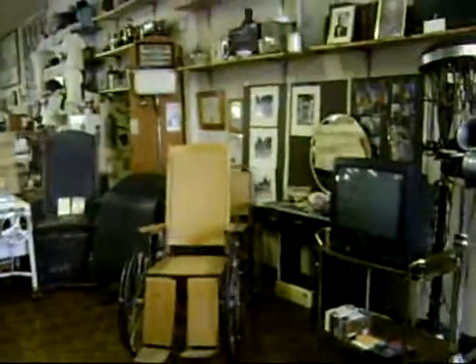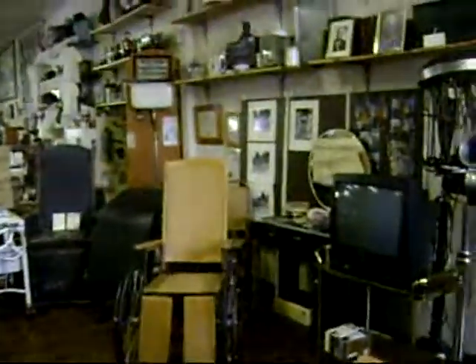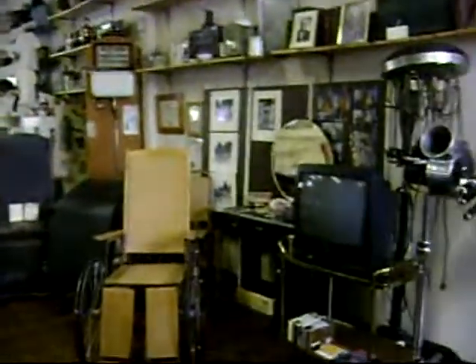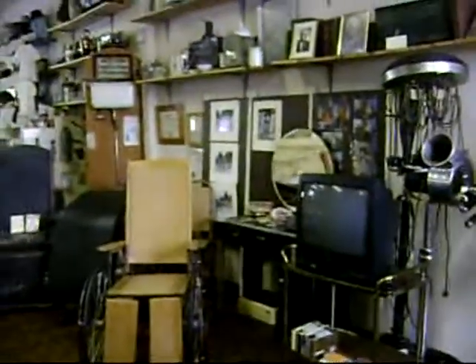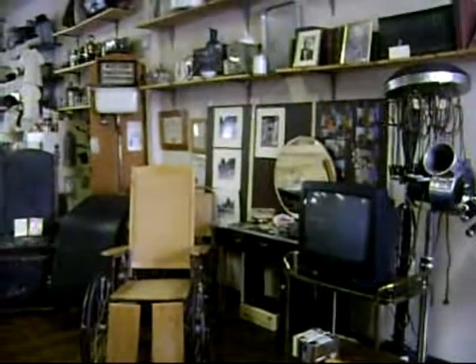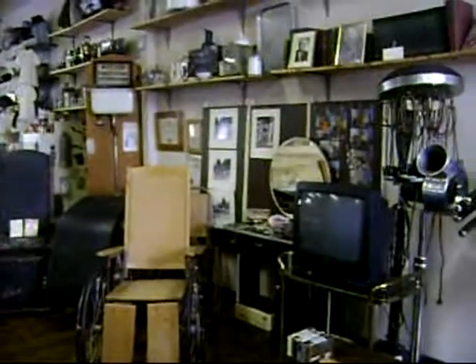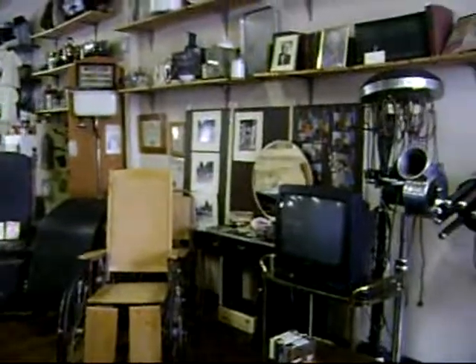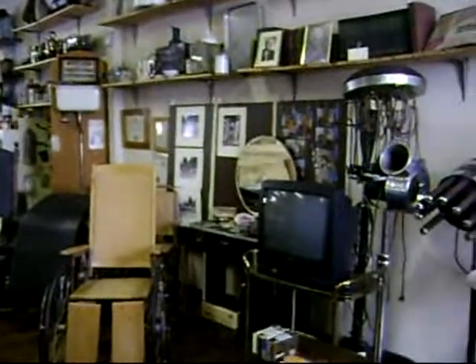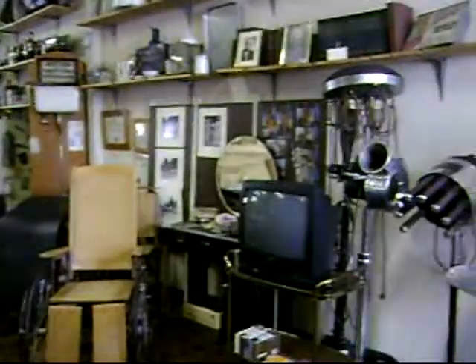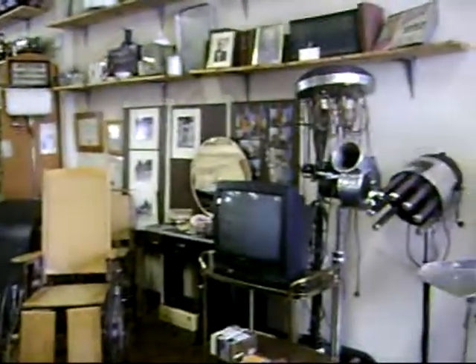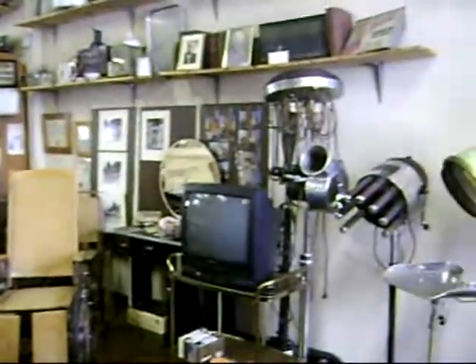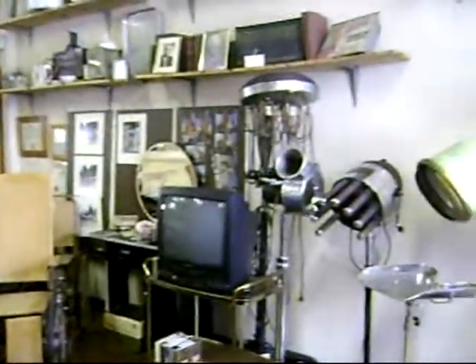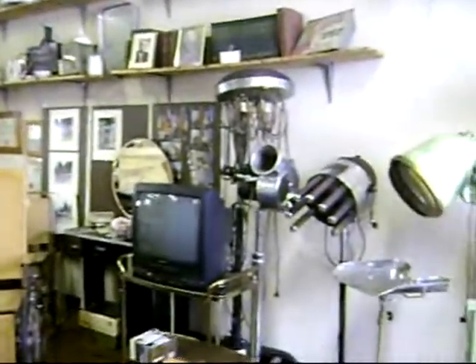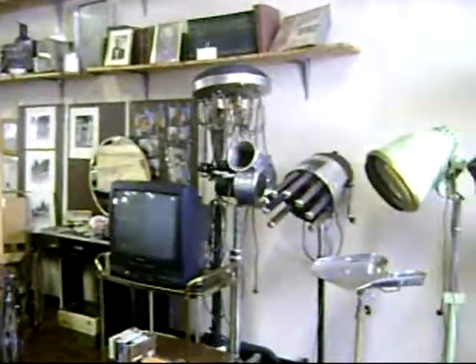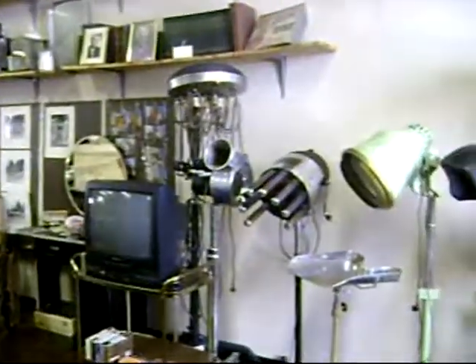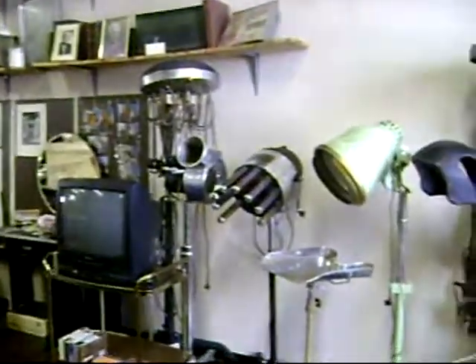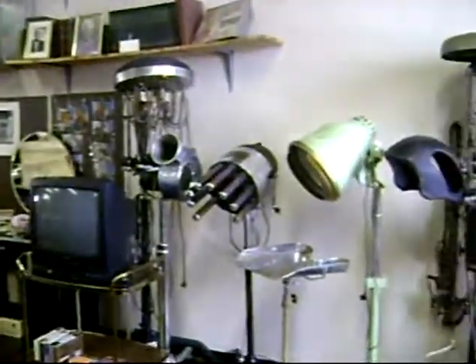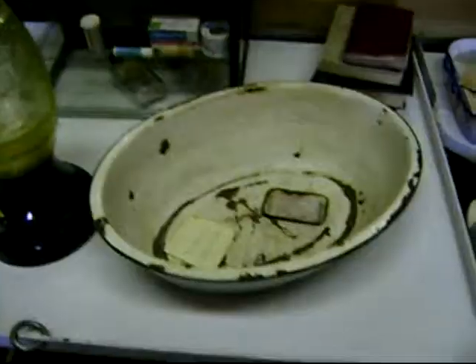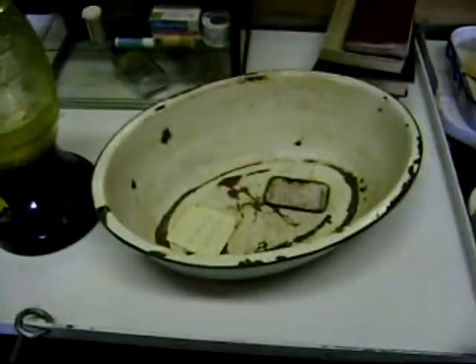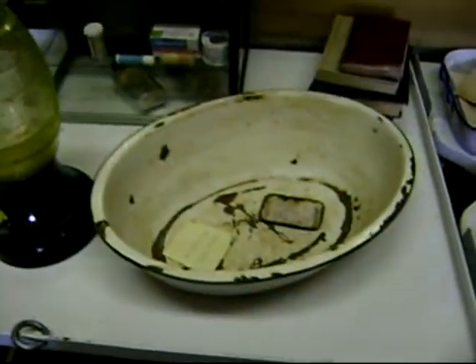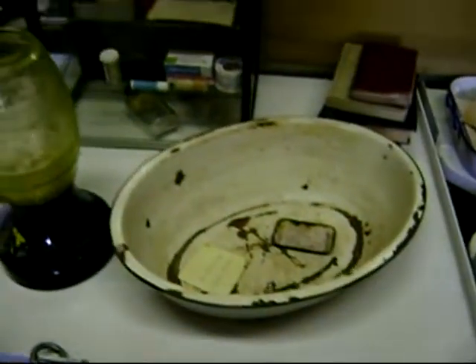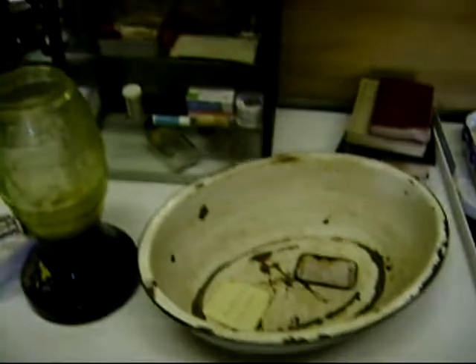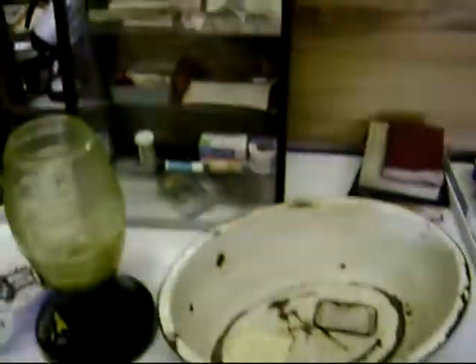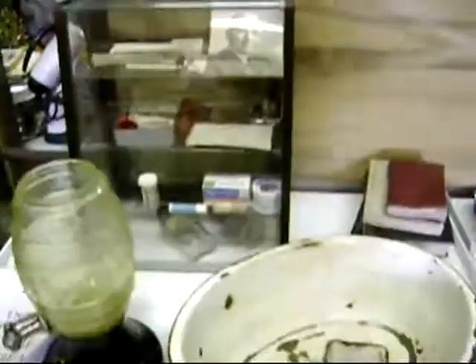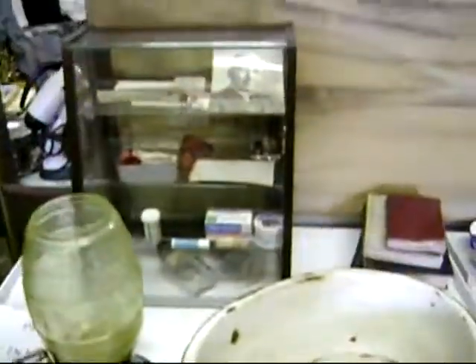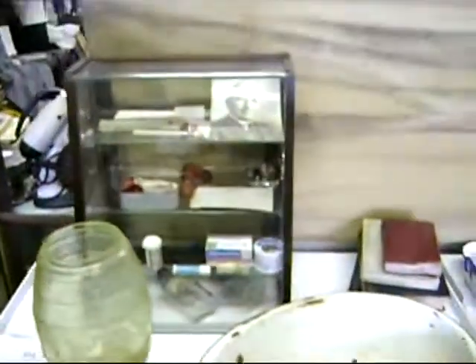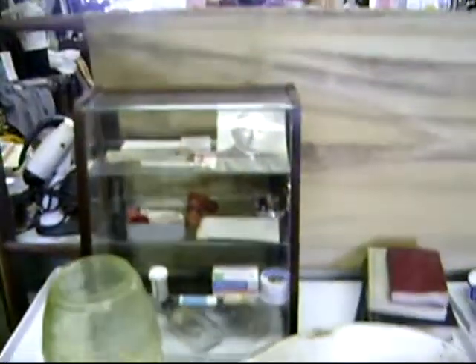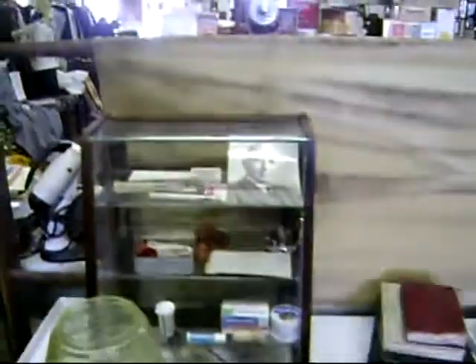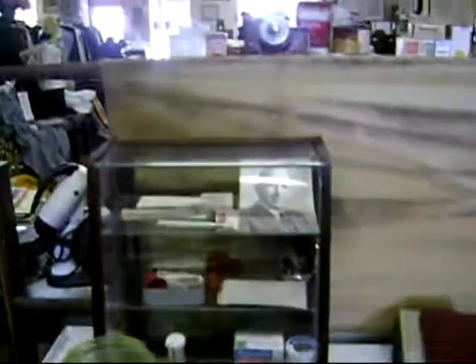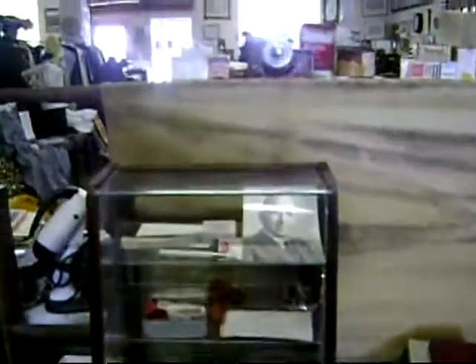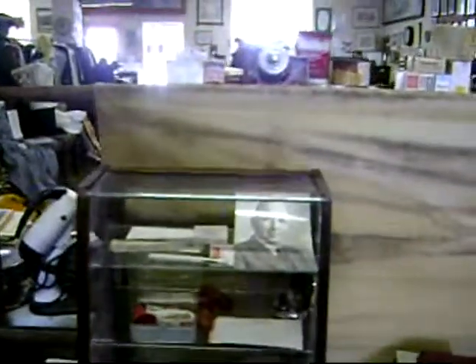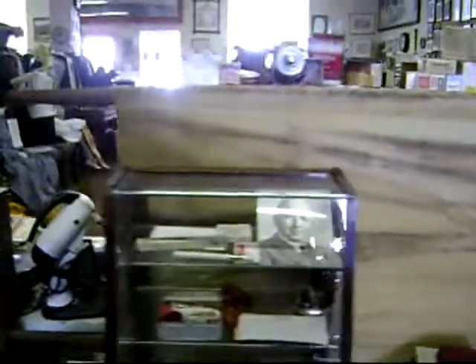There's a wheelchair from the hospital. There's also women's hair drying equipment. There's a basin and some other doctor equipment donated by the doctor.